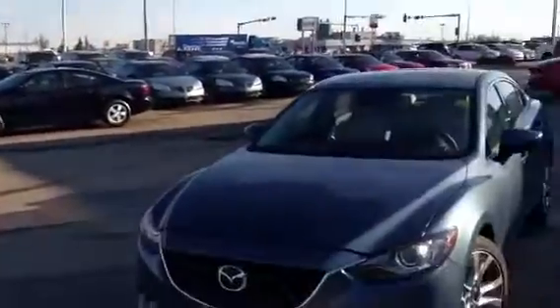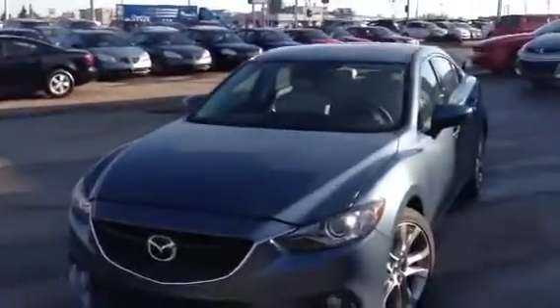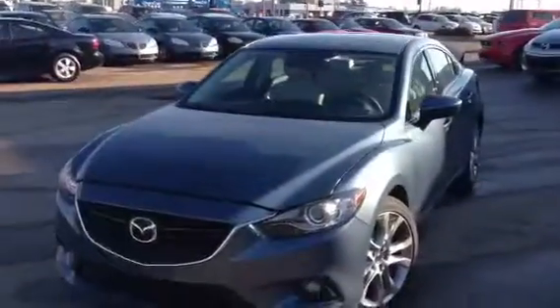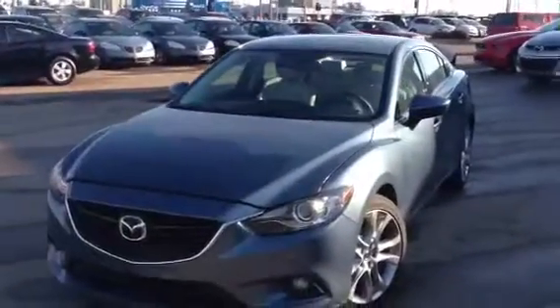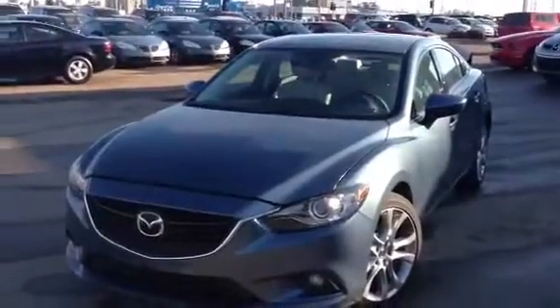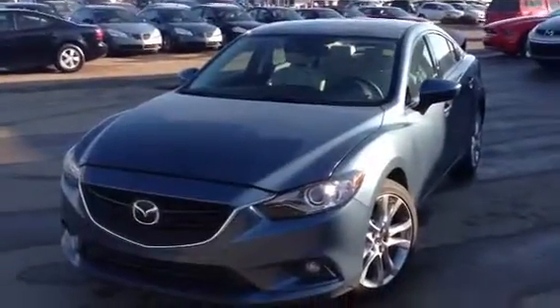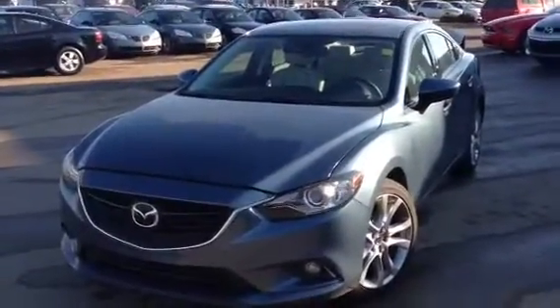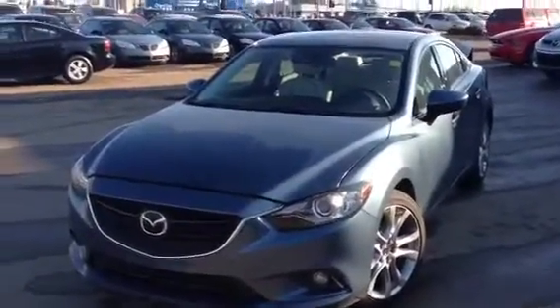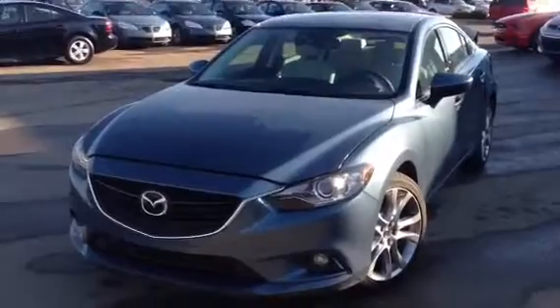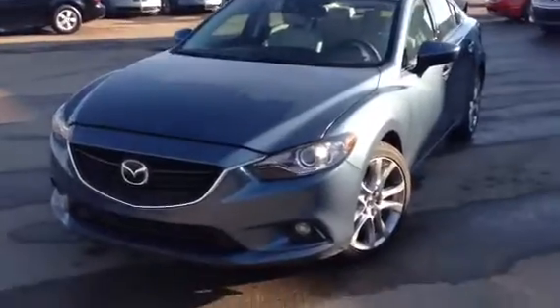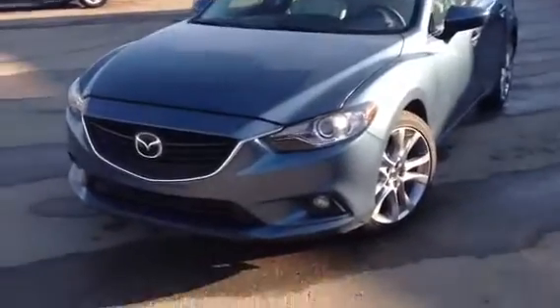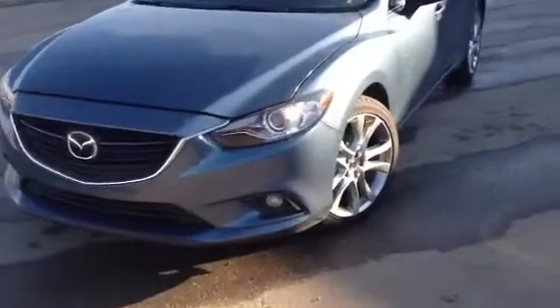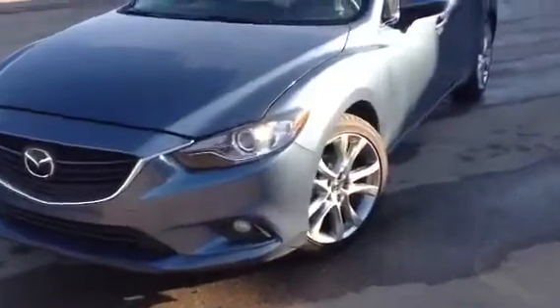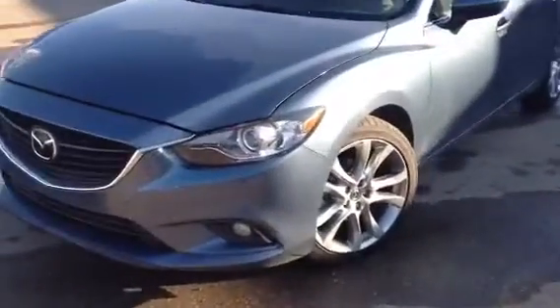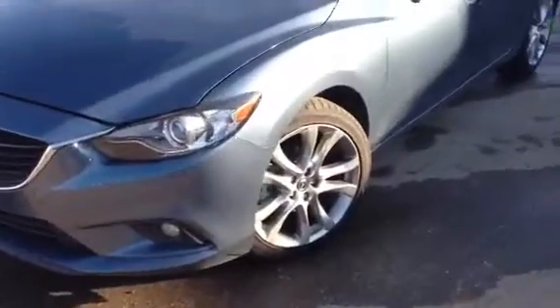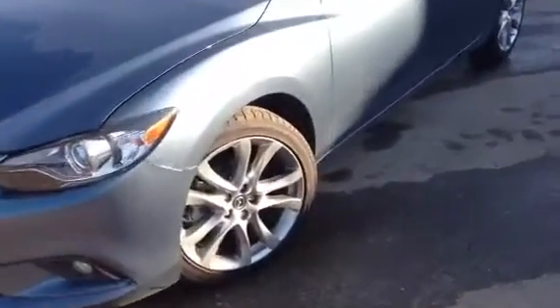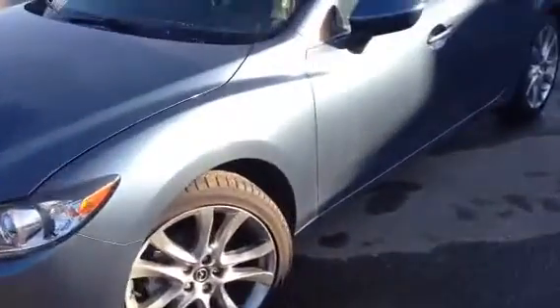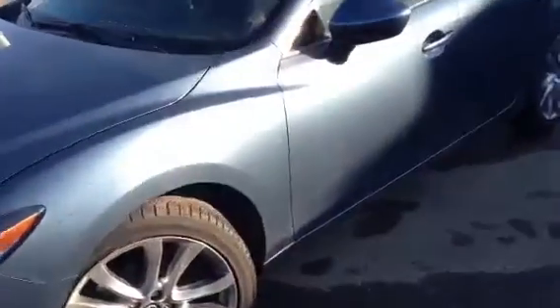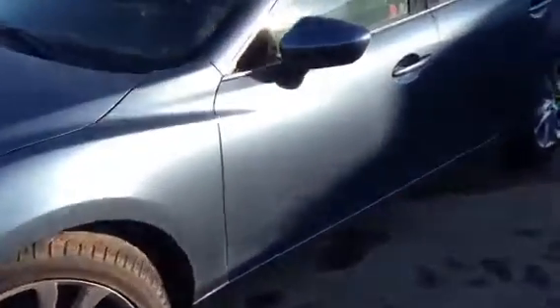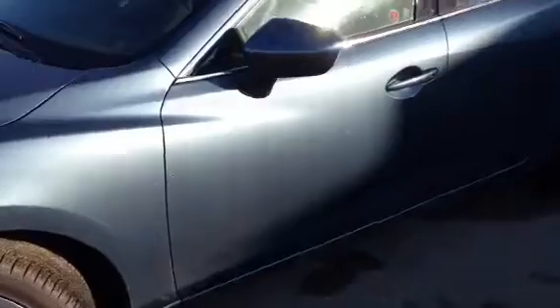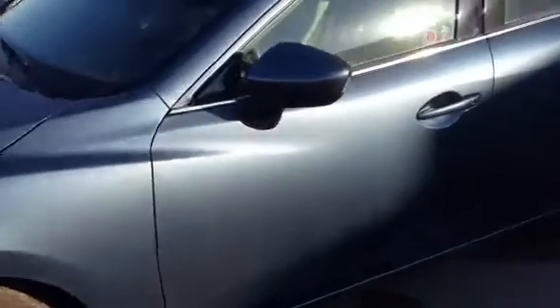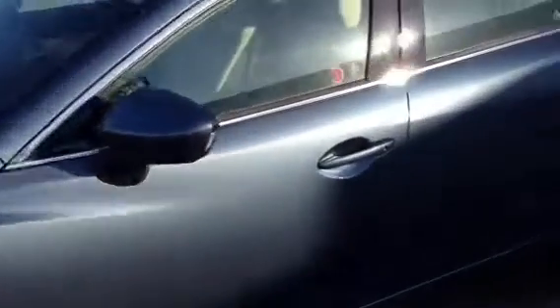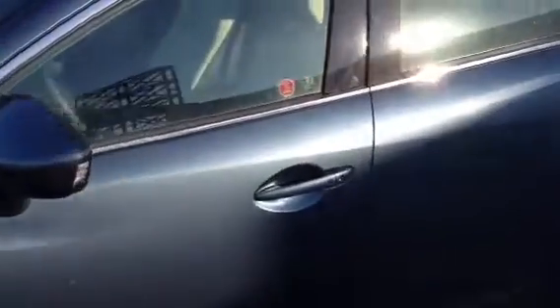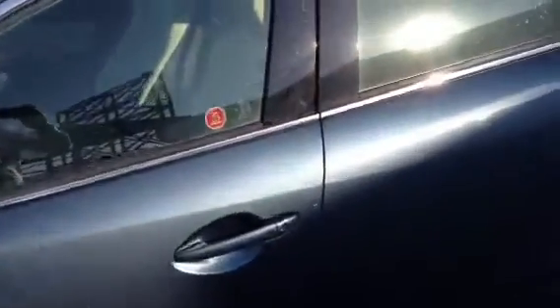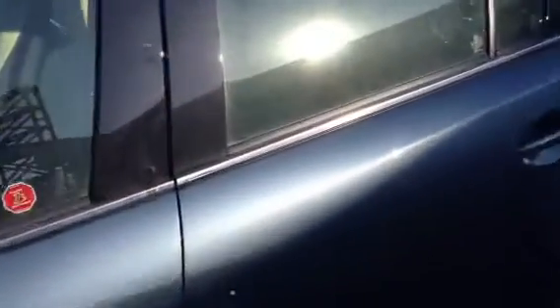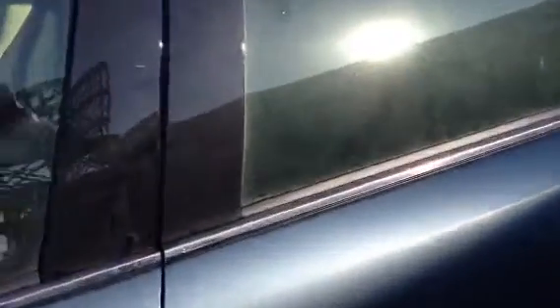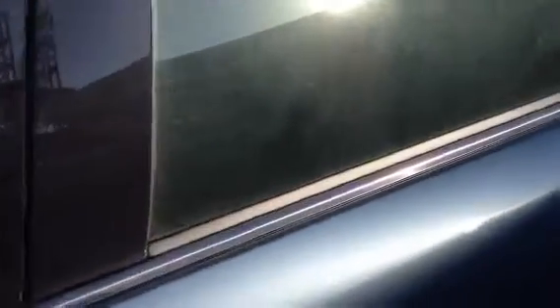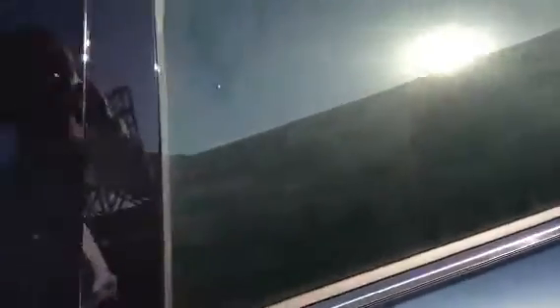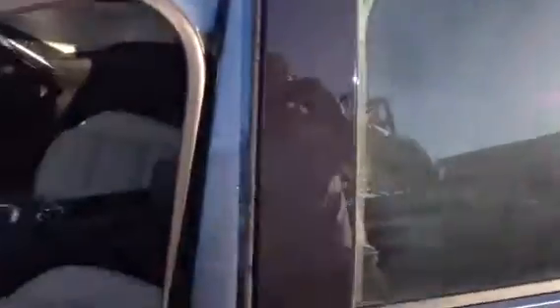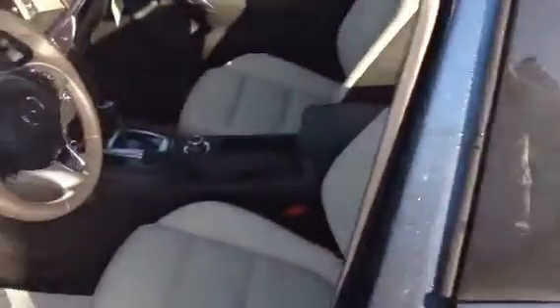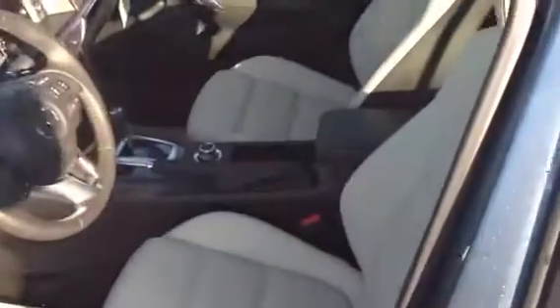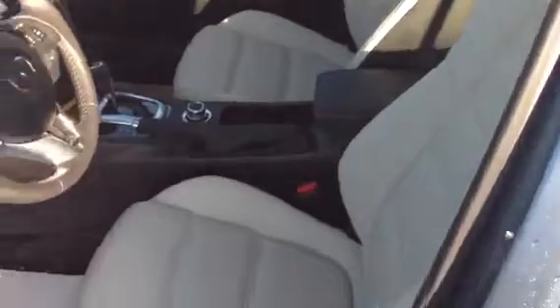The Mazda 6 — outstanding vehicle for 2014. Award winning. This is the GT version you have asked about. Stunning blue with a beautiful white interior.